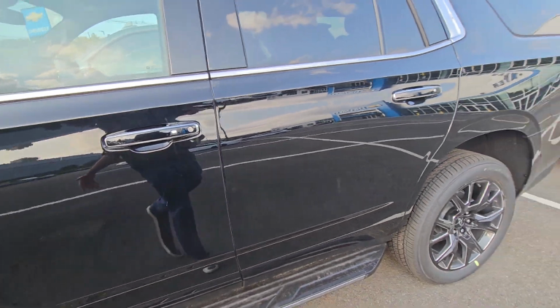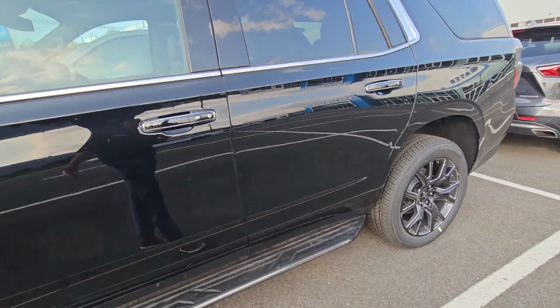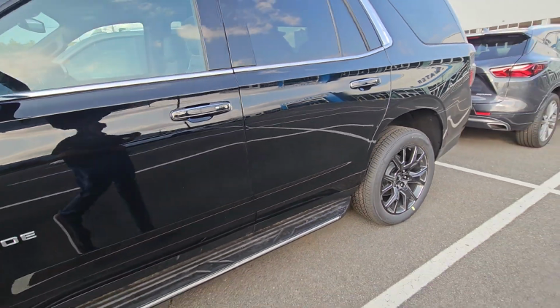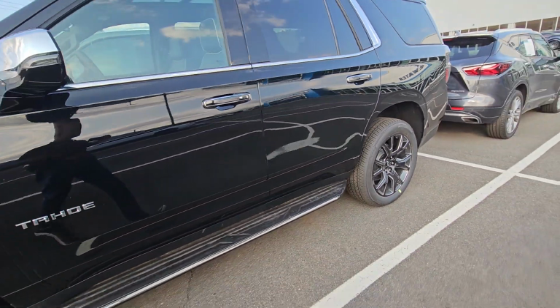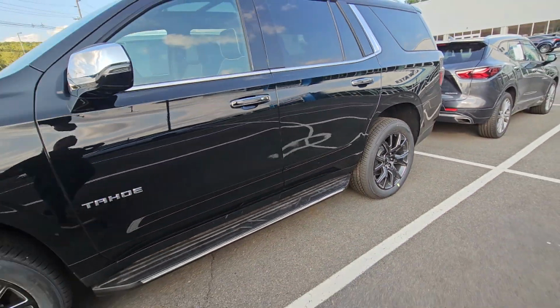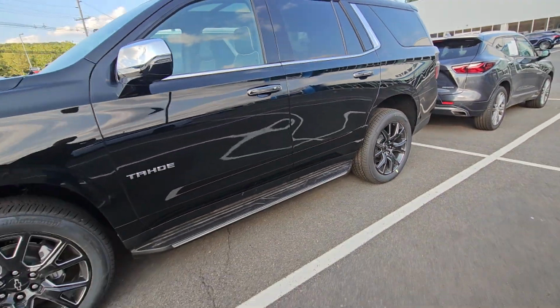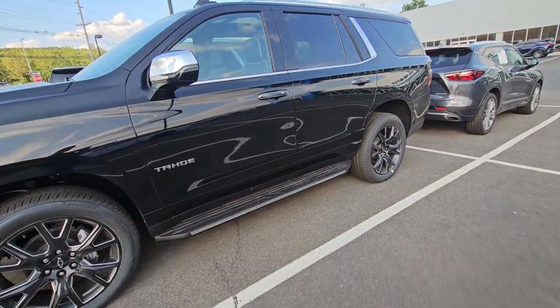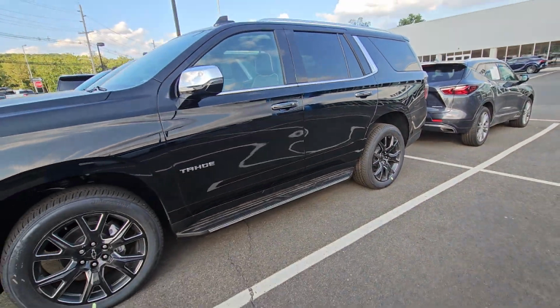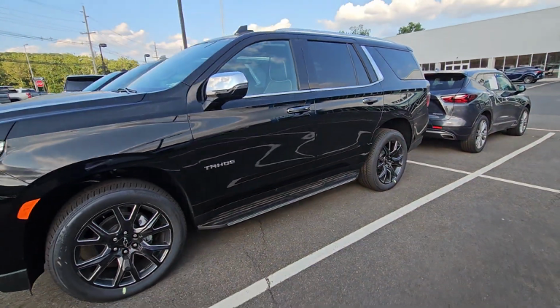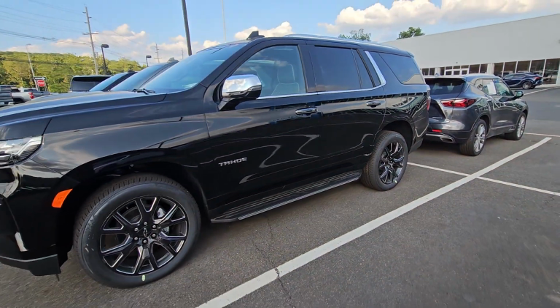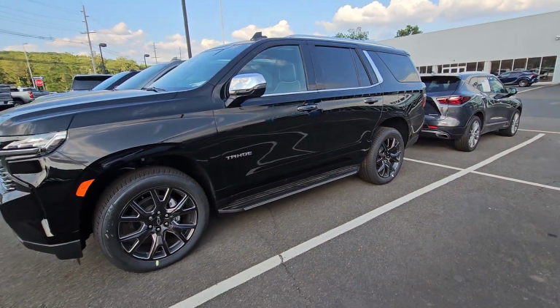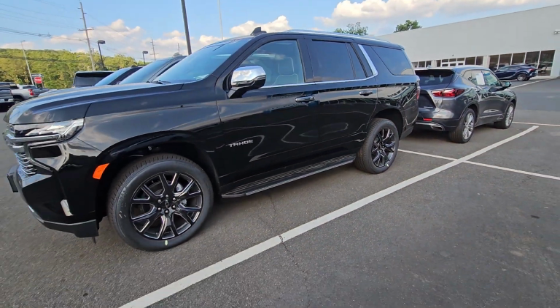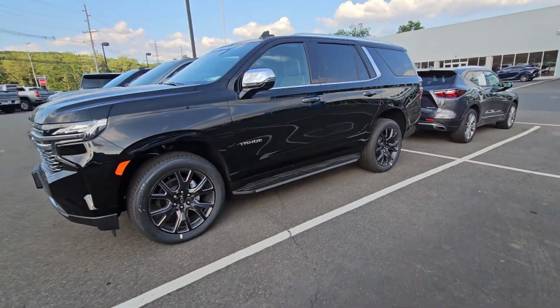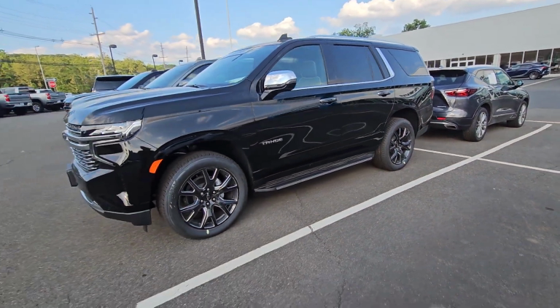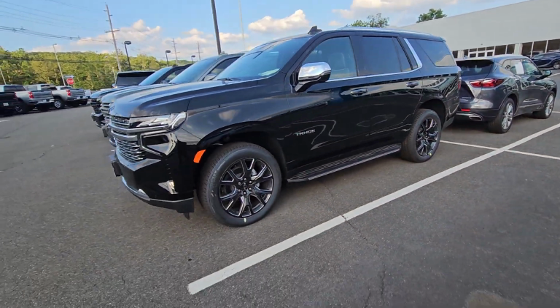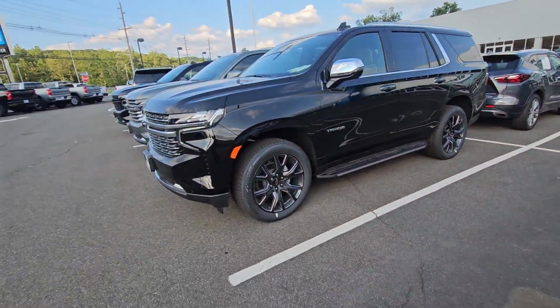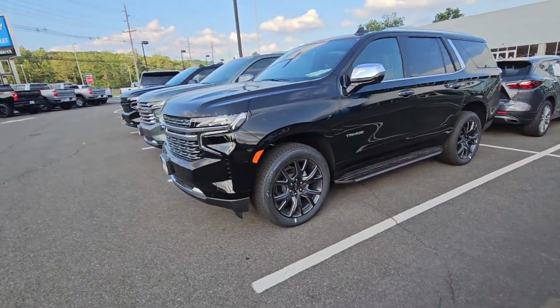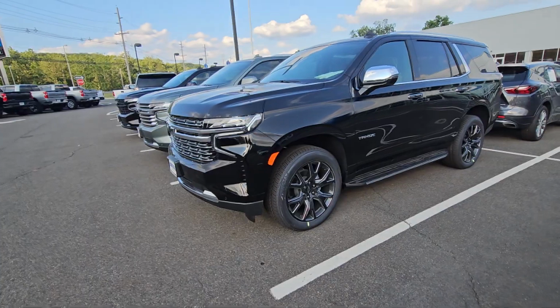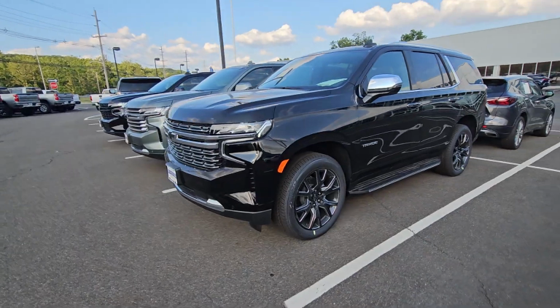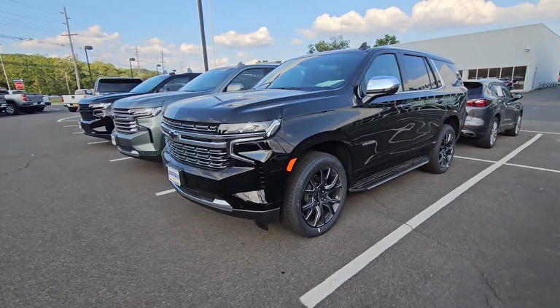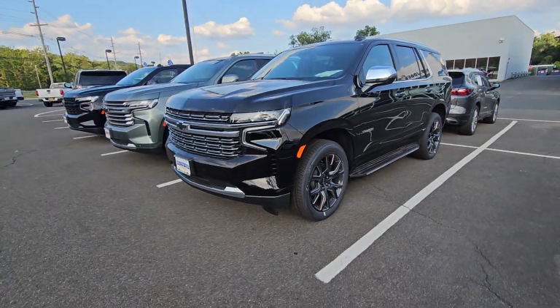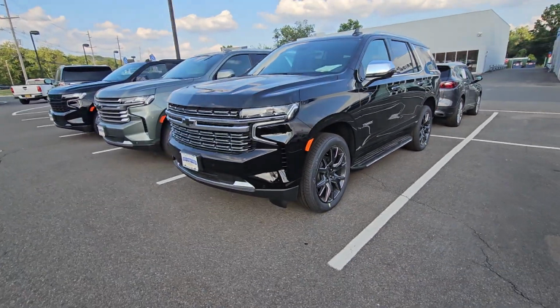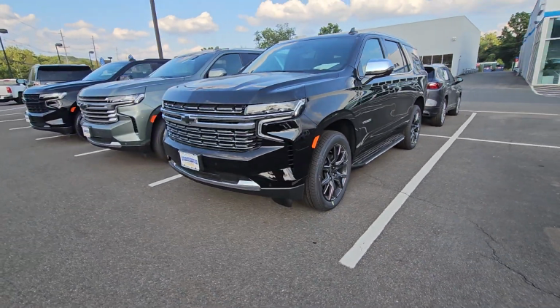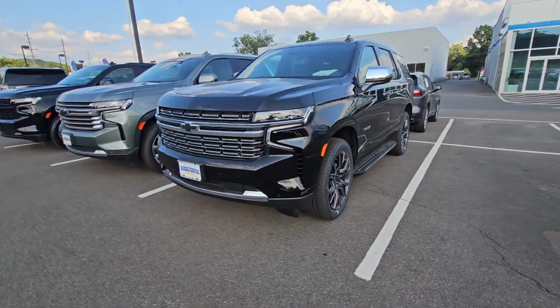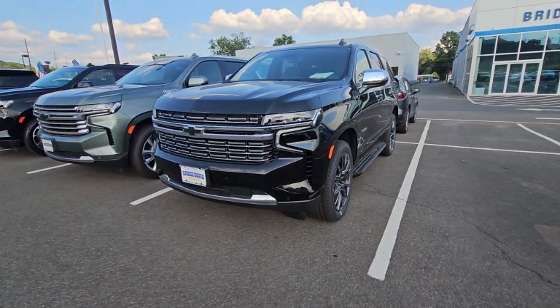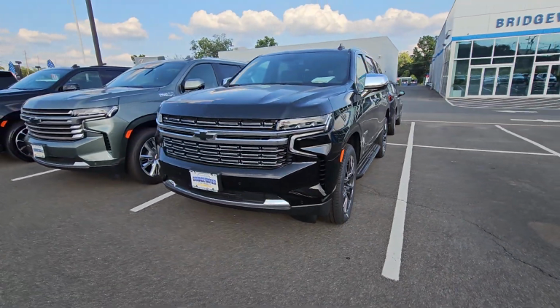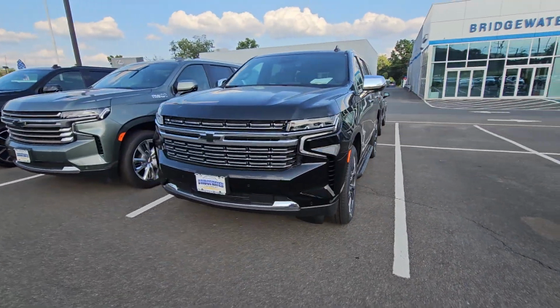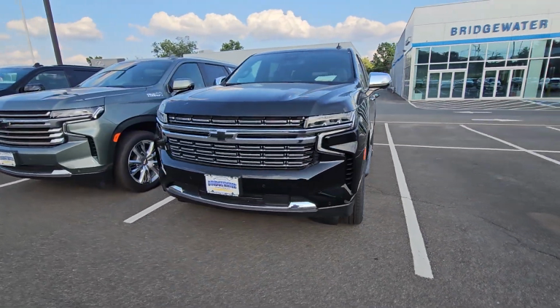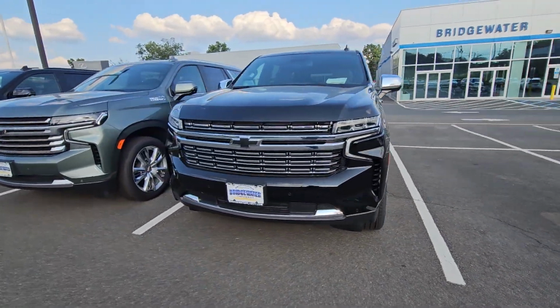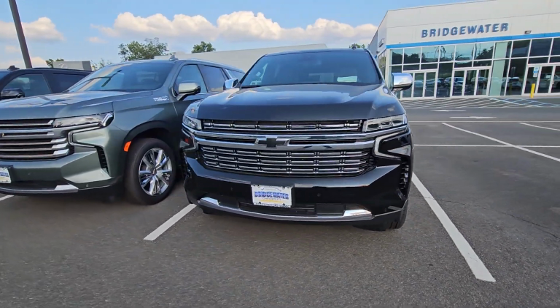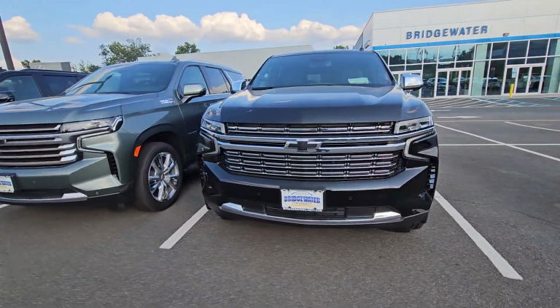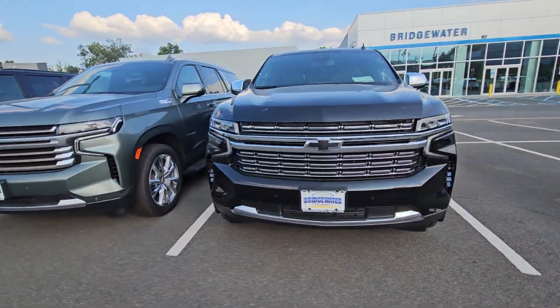Can't wait to help you test drive it, cause they just drive amazing. I'll wait for you to come in and test drive it so you can tell me that yourself.